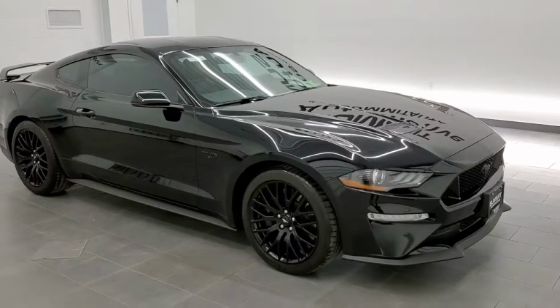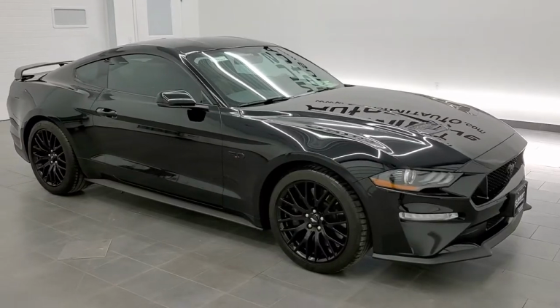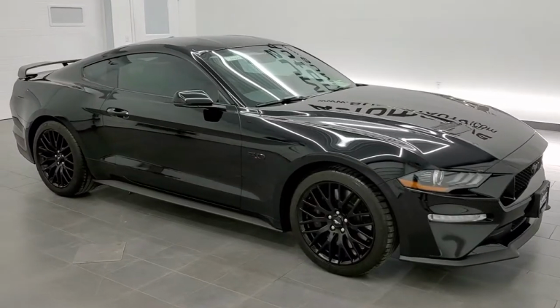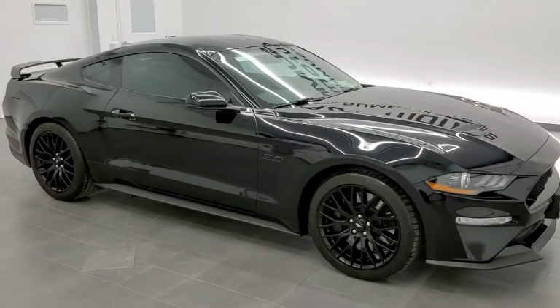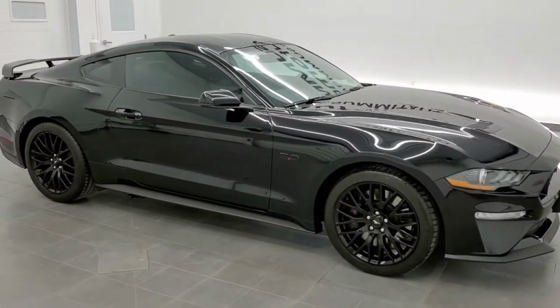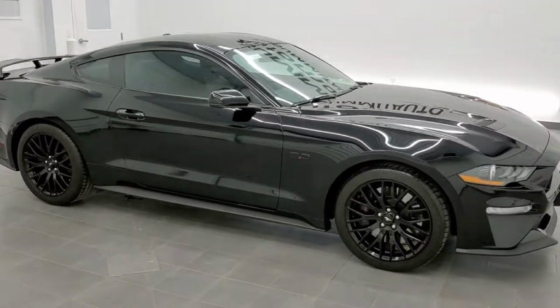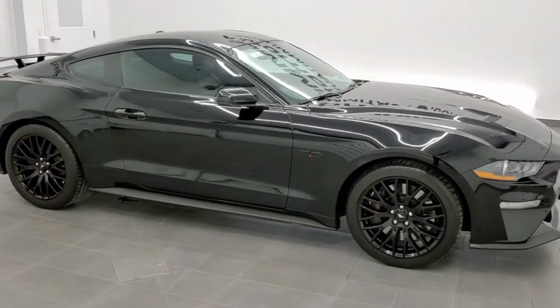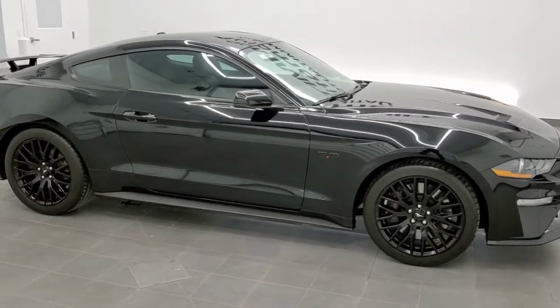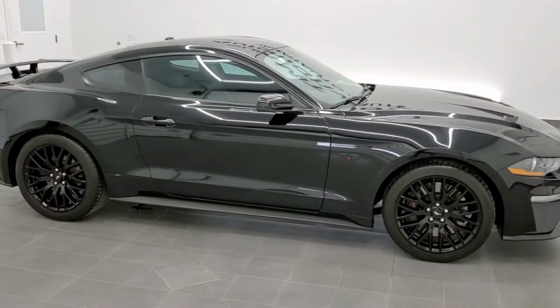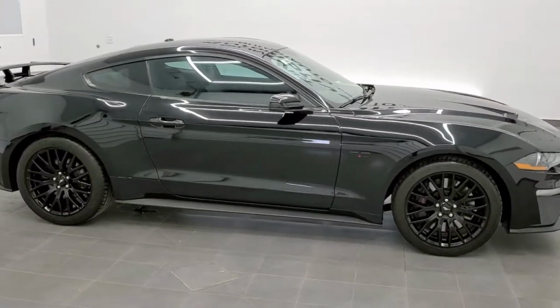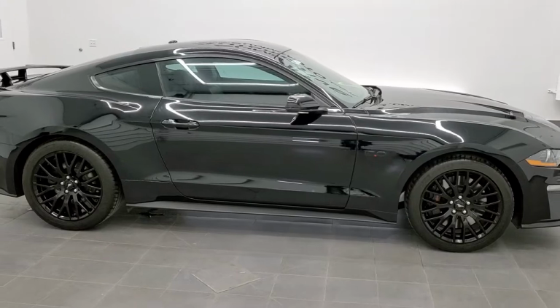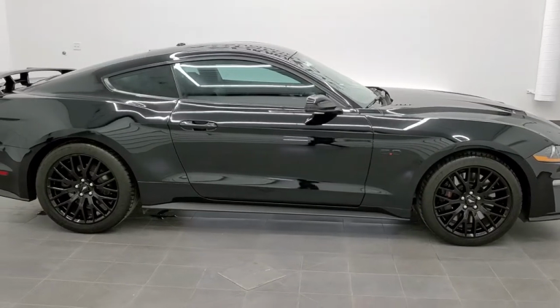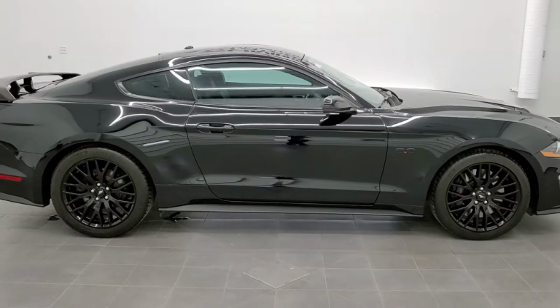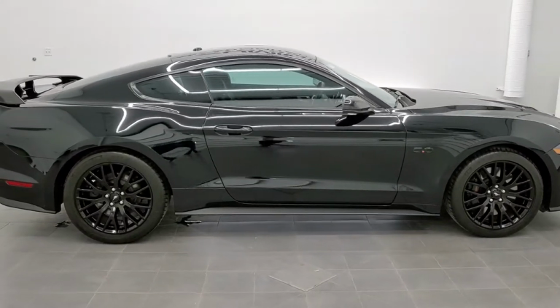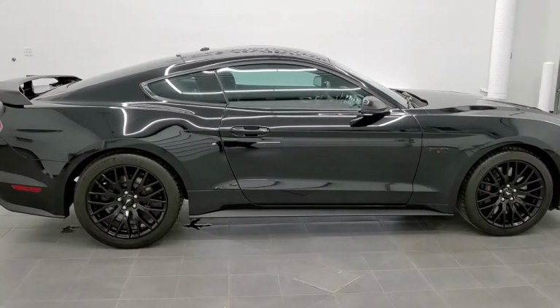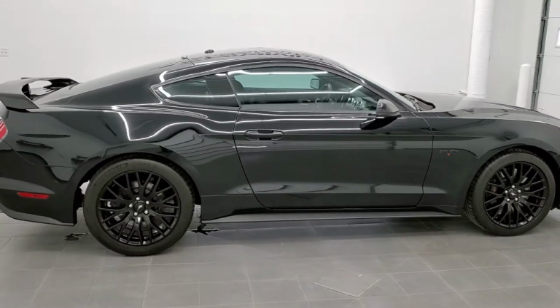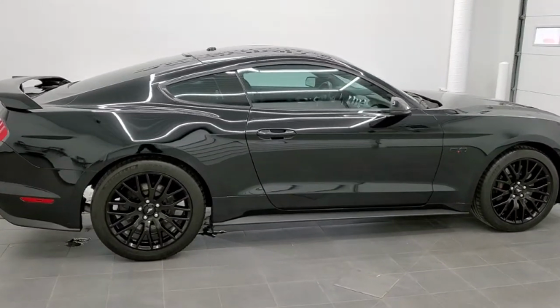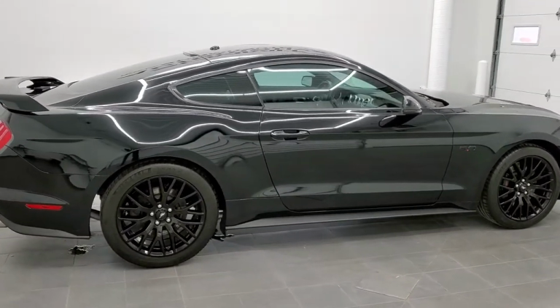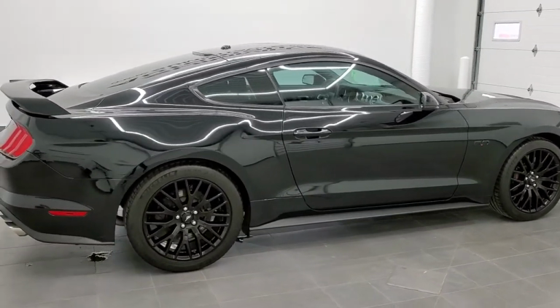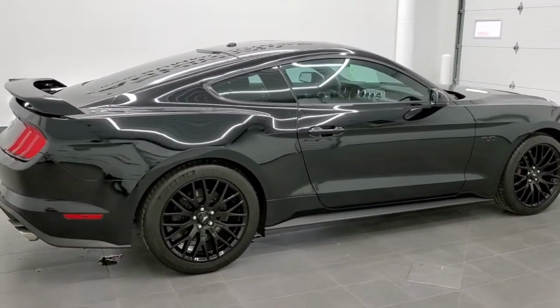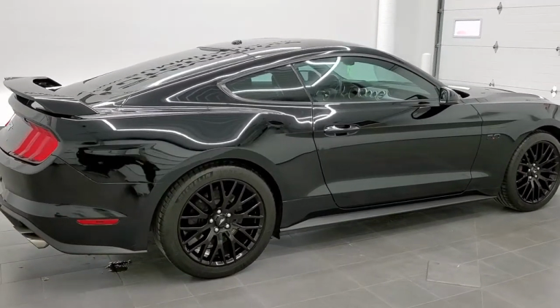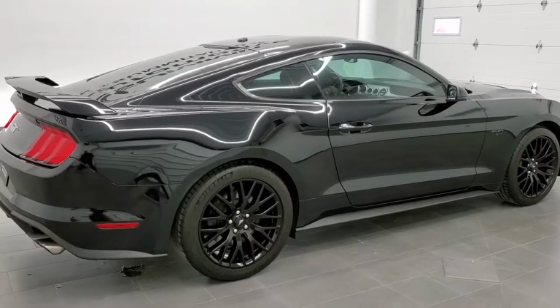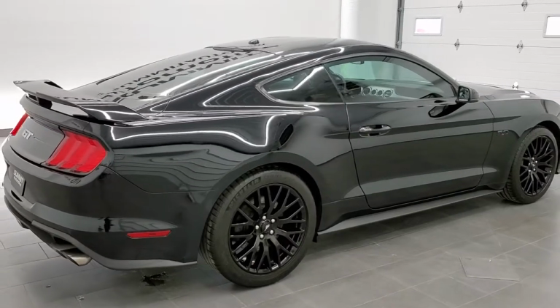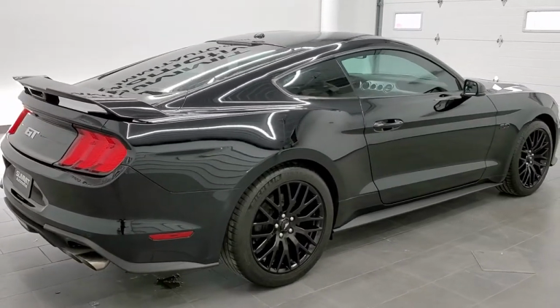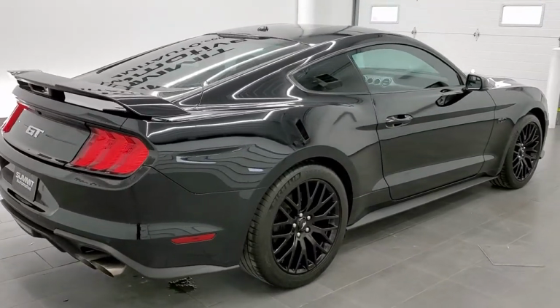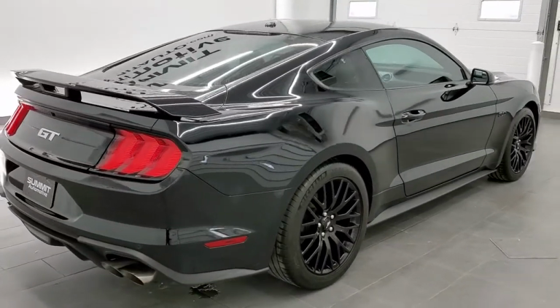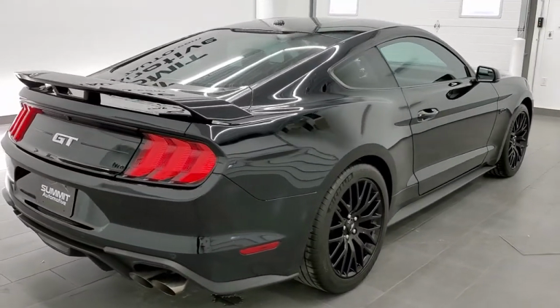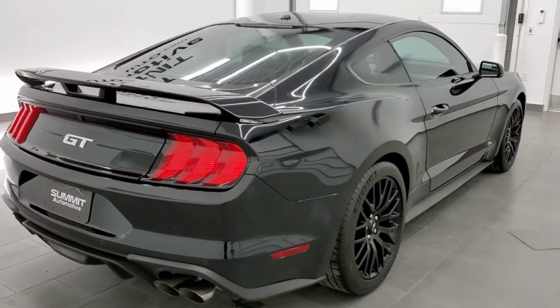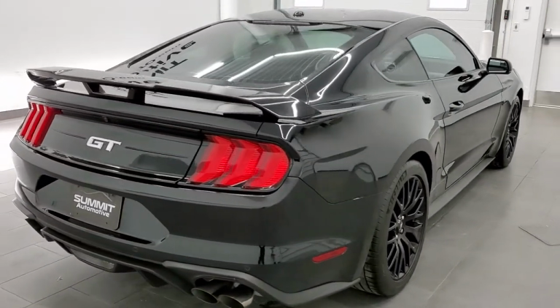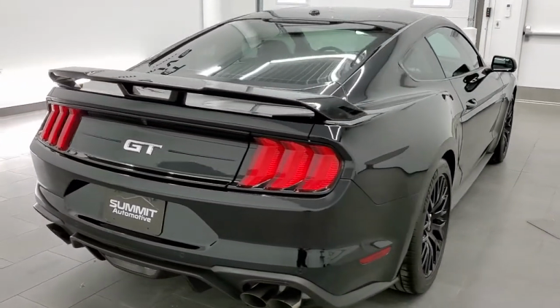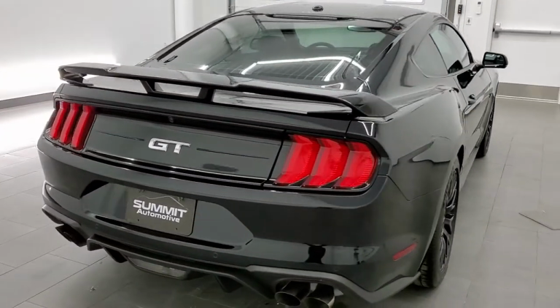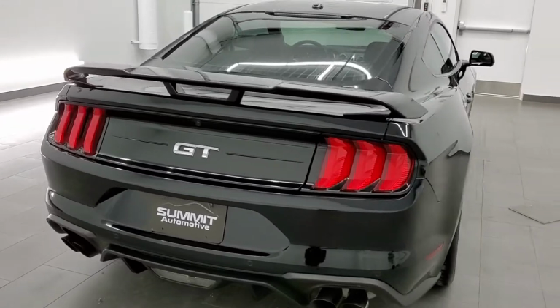This is stock number 11506A. We are here at Summit Automotive in Fond du Lac, Wisconsin — your new and used sports car headquarters — and today we are checking out this ultra clean 2019 Ford Mustang GT Premium.